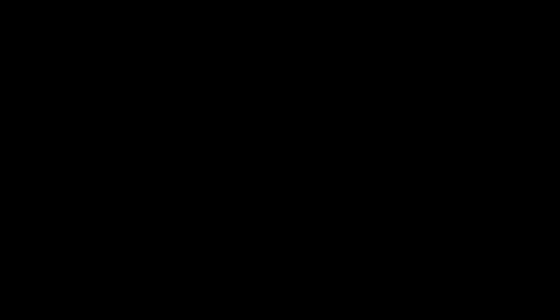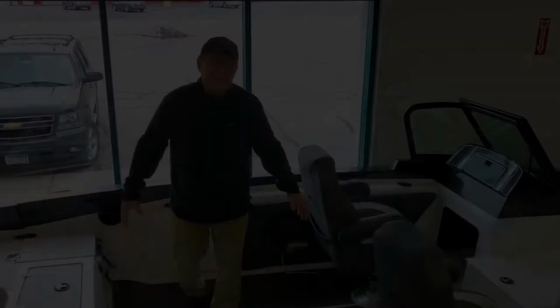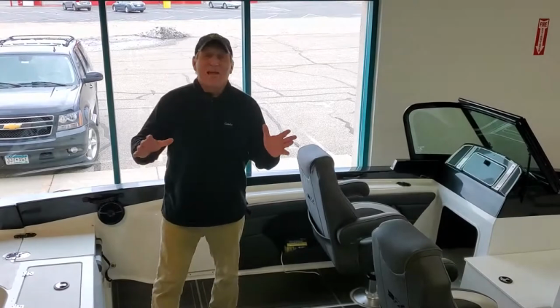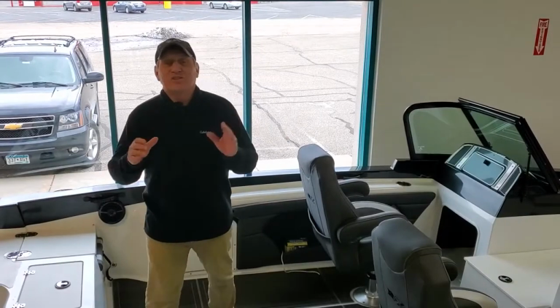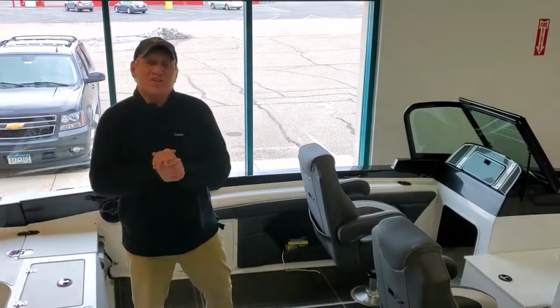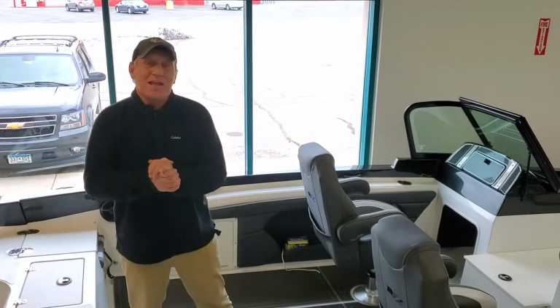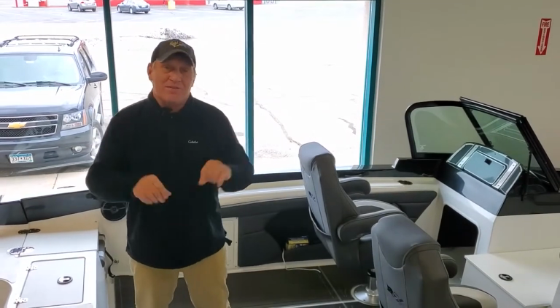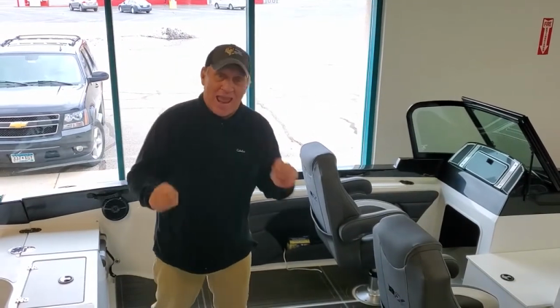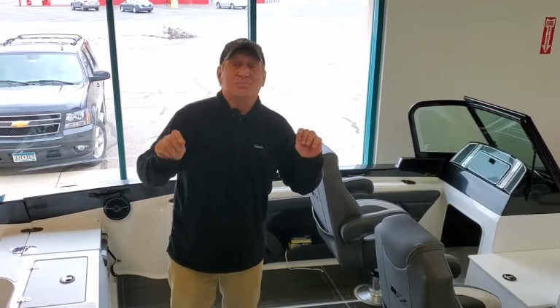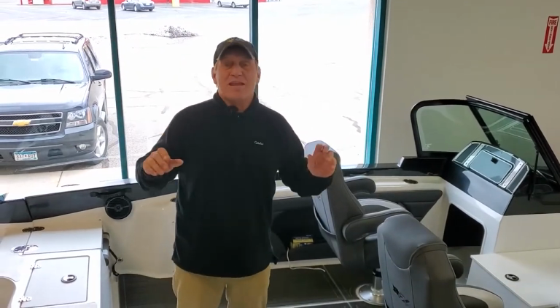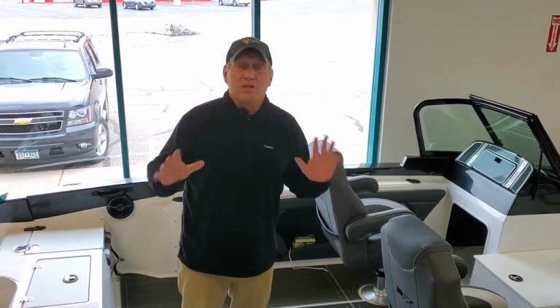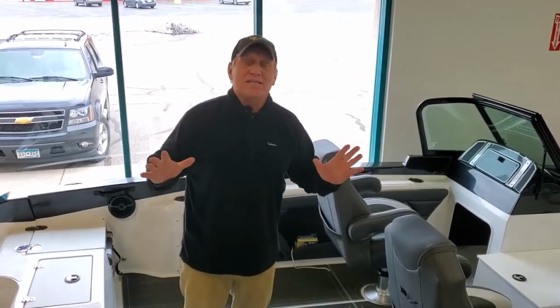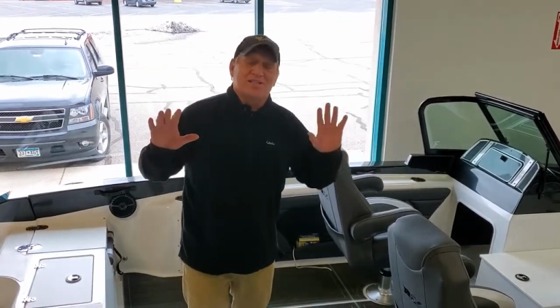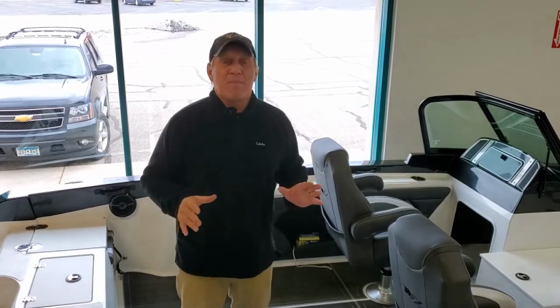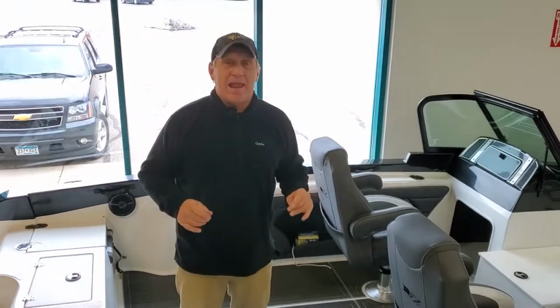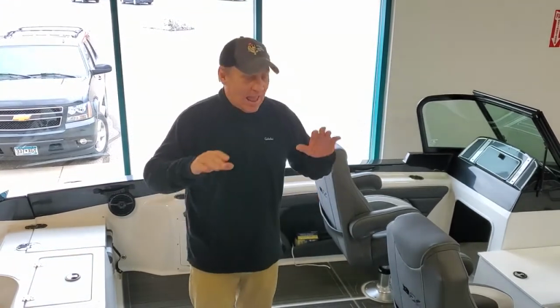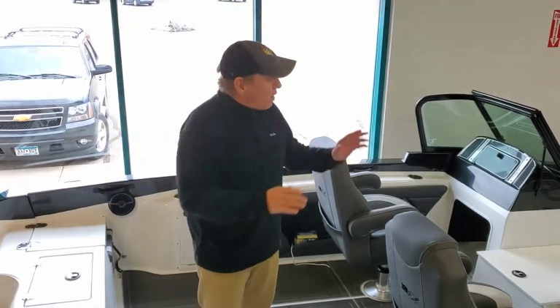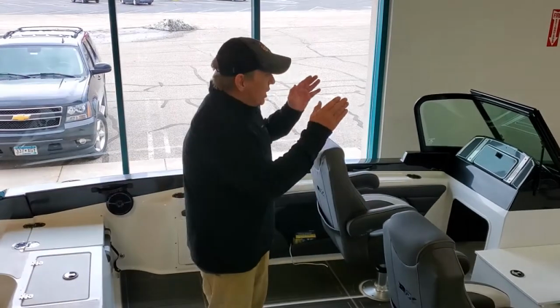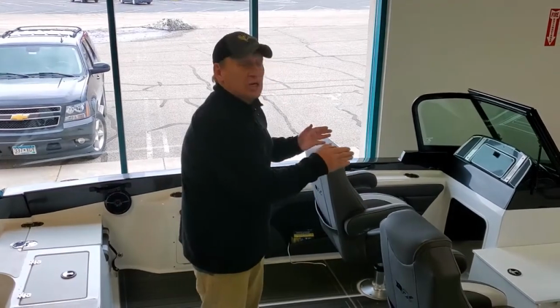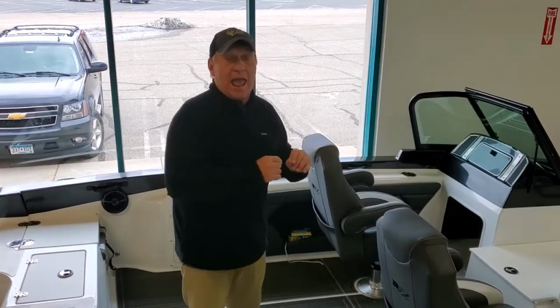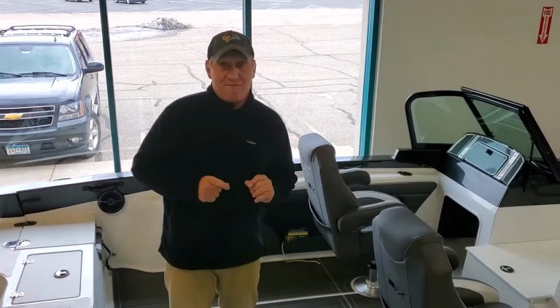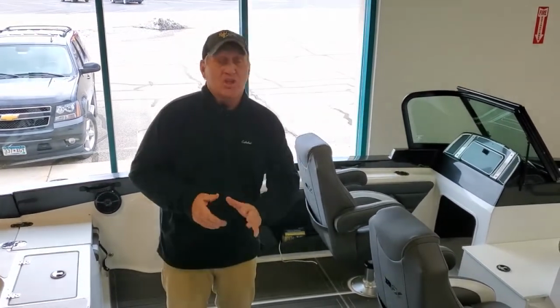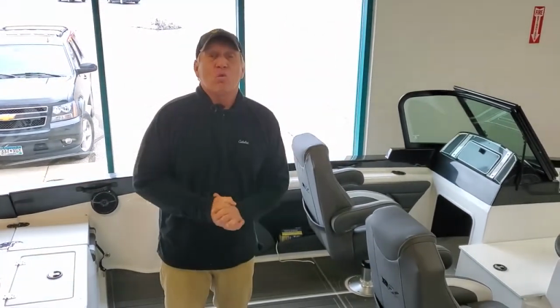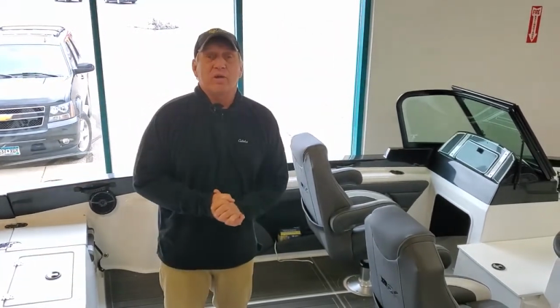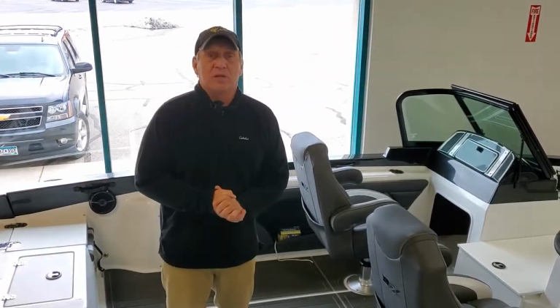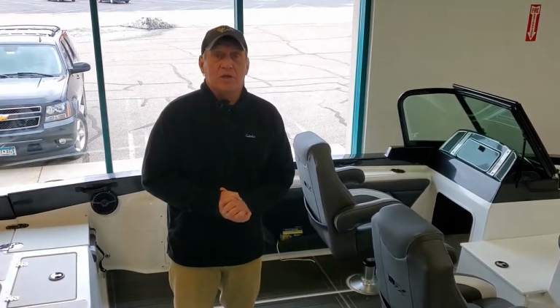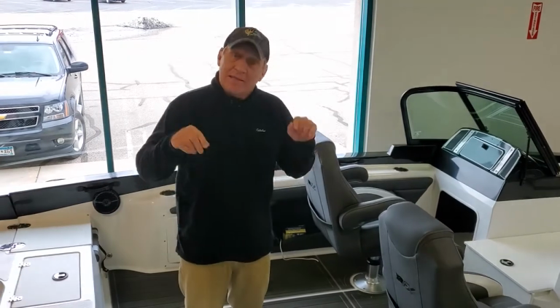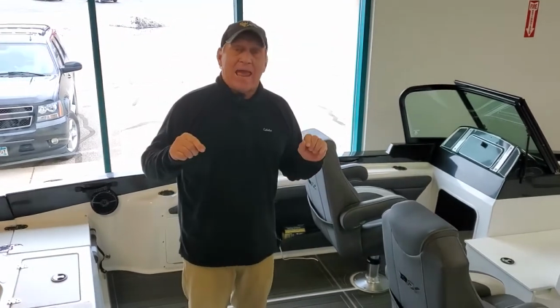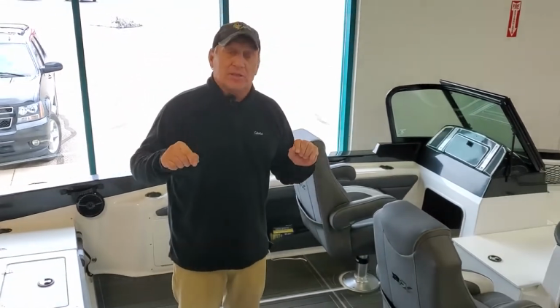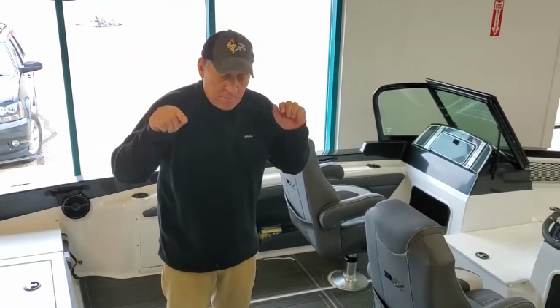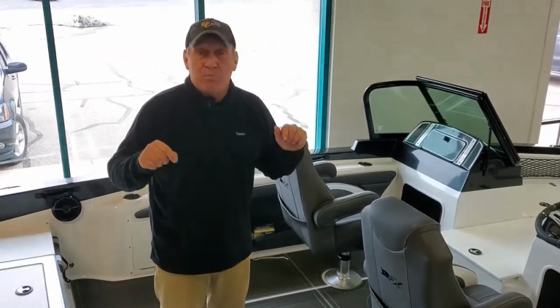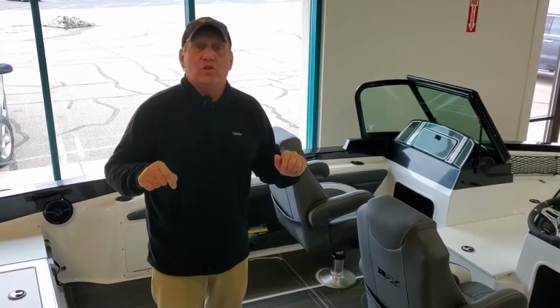Hey folks, Mike Frisch here, Fishing the Midwest TV. Hannes Marine in the Twin Cities is where I'm at today and I'm in the Larson FX 2020 Dual Console. This is actually my boat of choice.